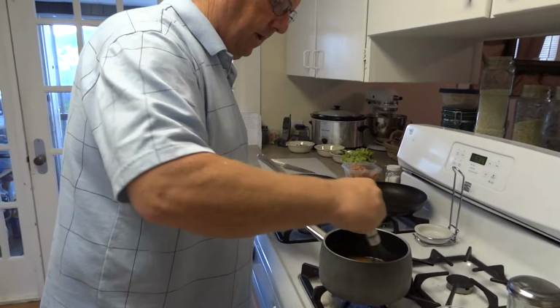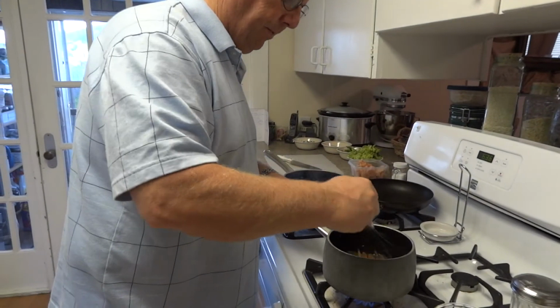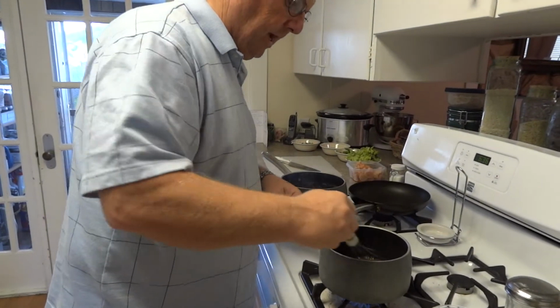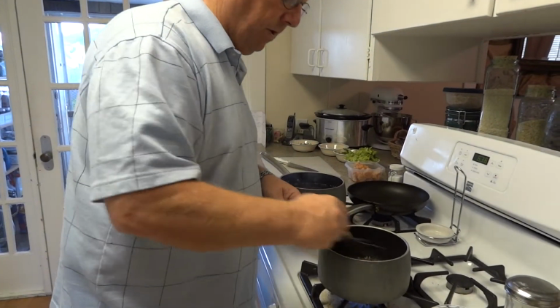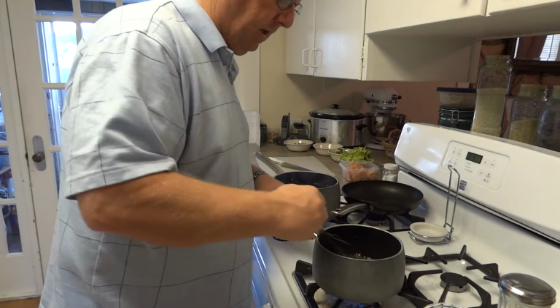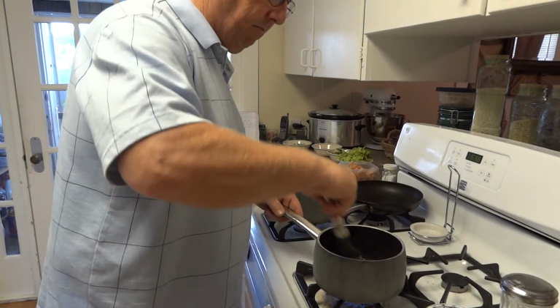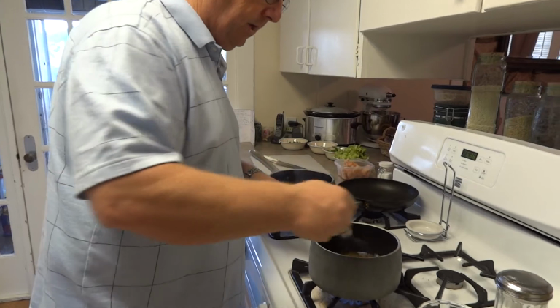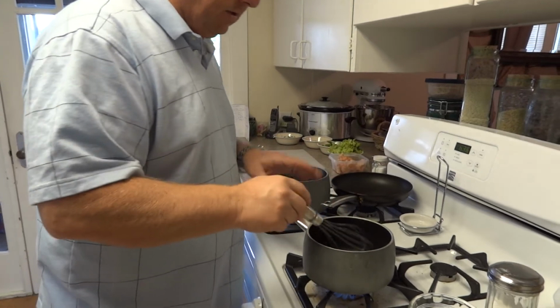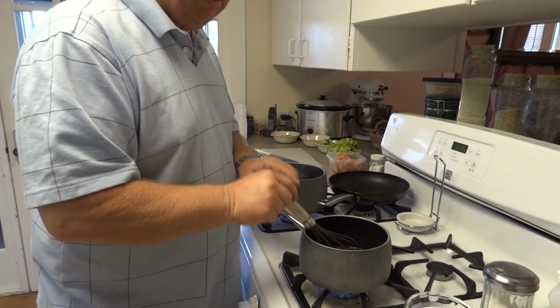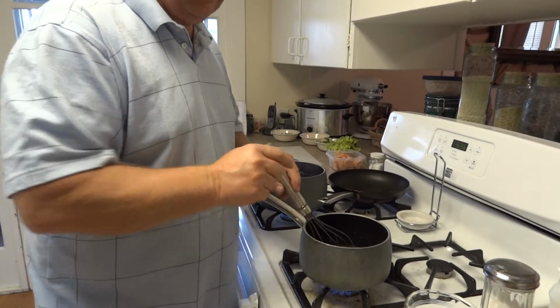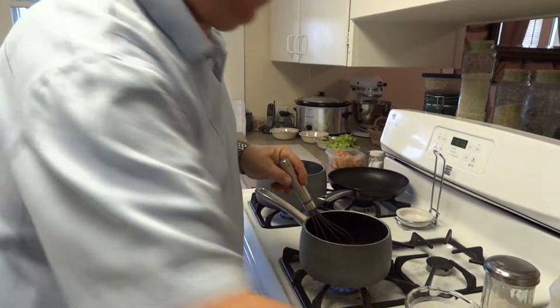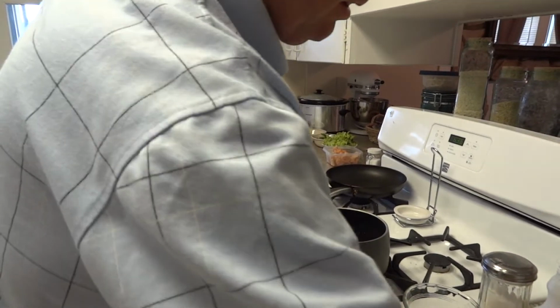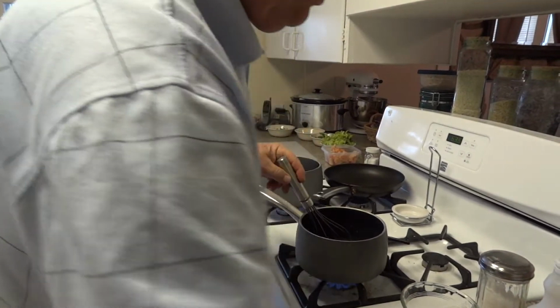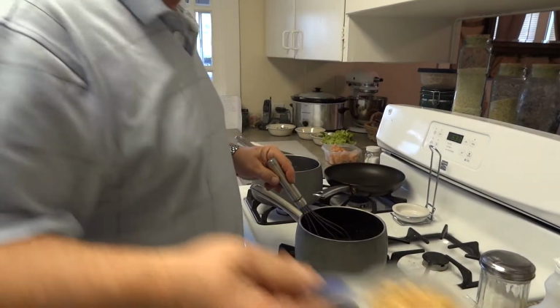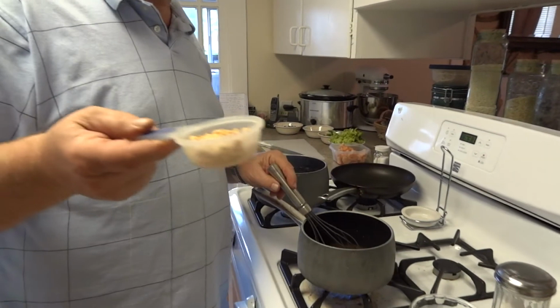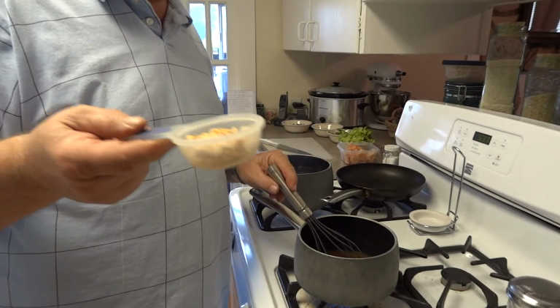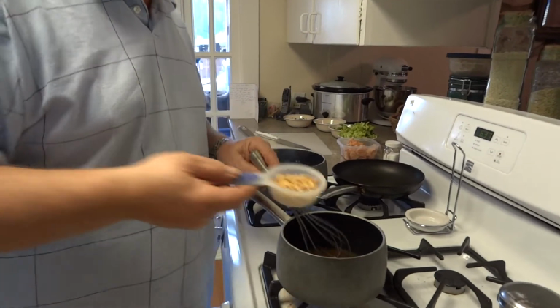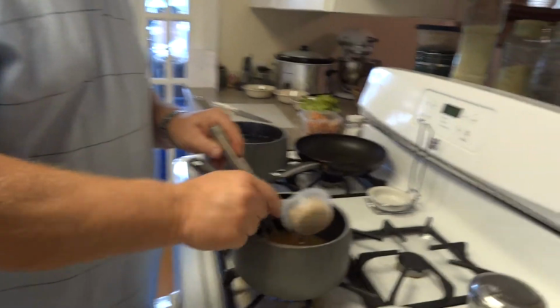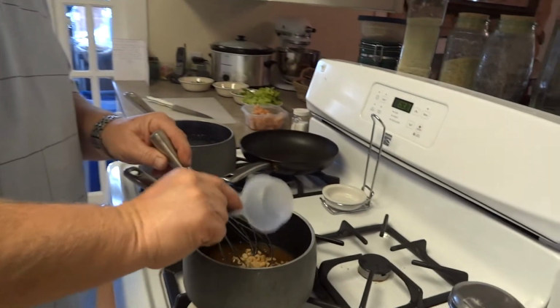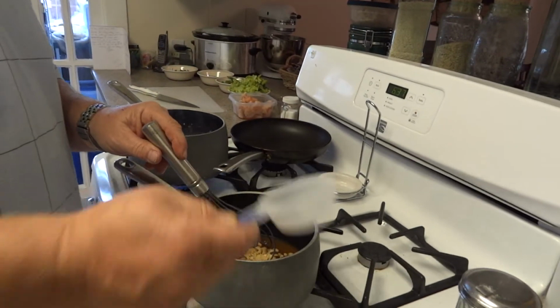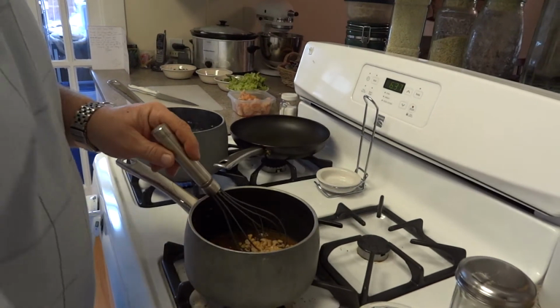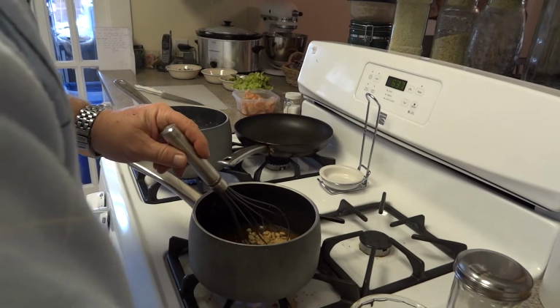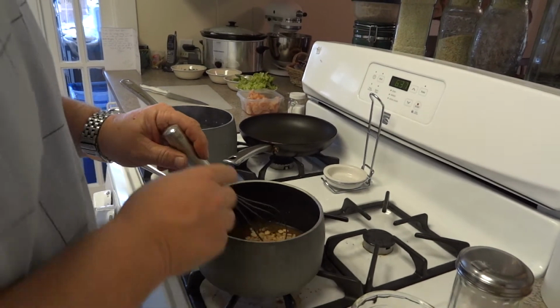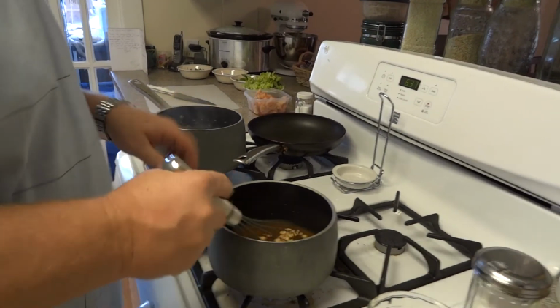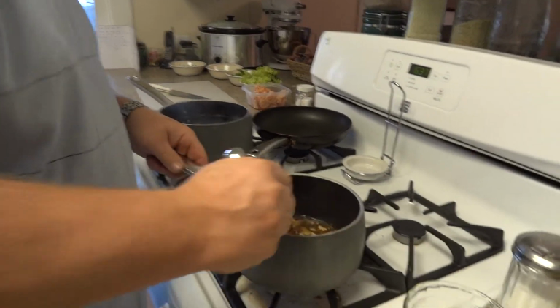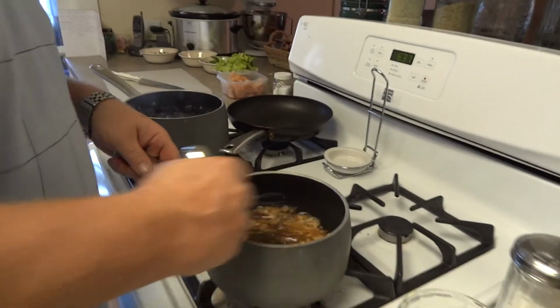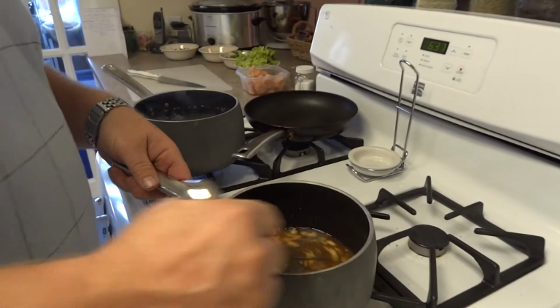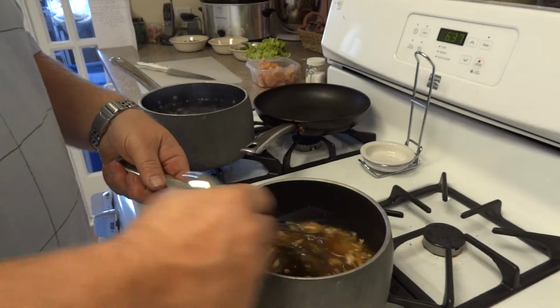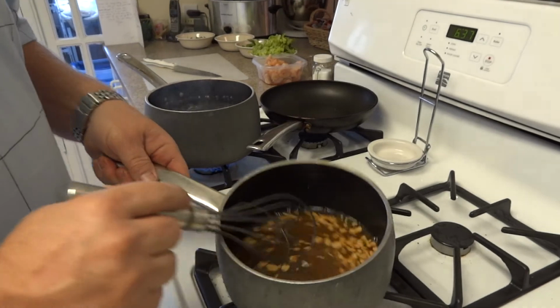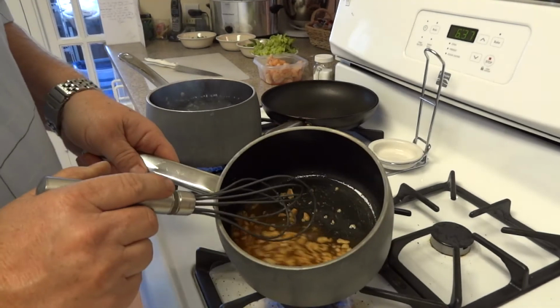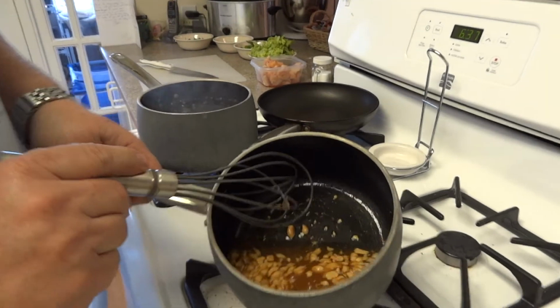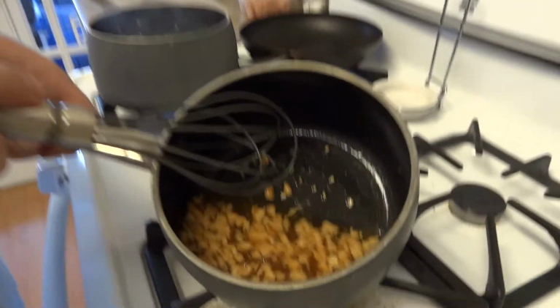Okay, we're going to pretend like it's already boiling — so assume it's boiling. Take 3 tablespoons of peanuts and just go ahead and put it in there. Mix it up. And that's what it'll look like.